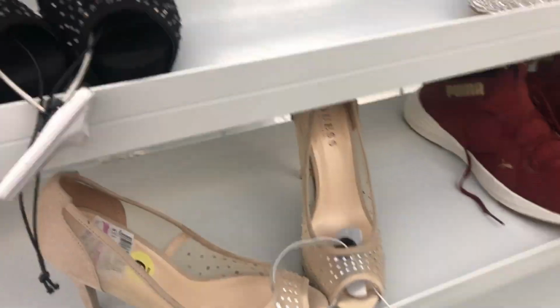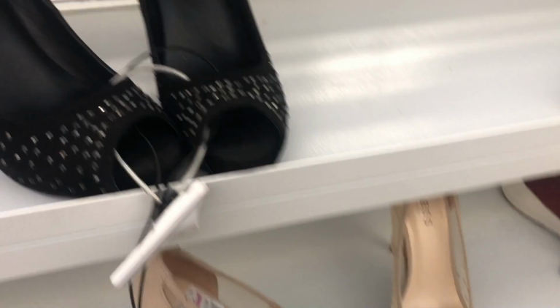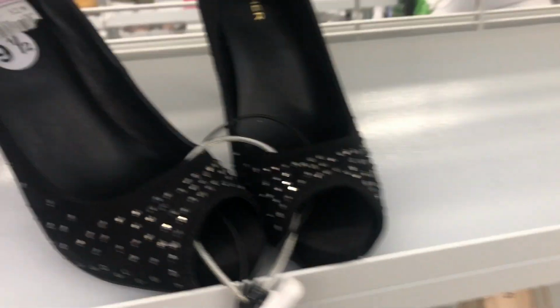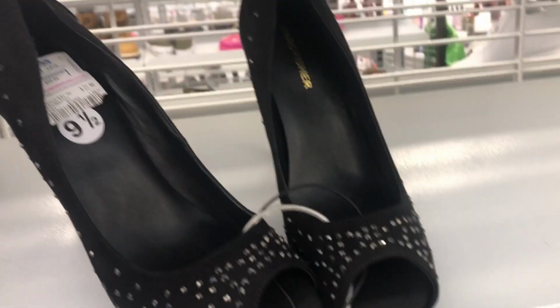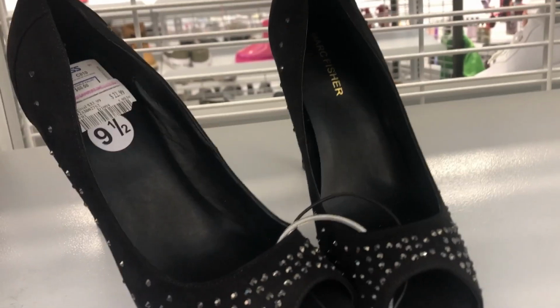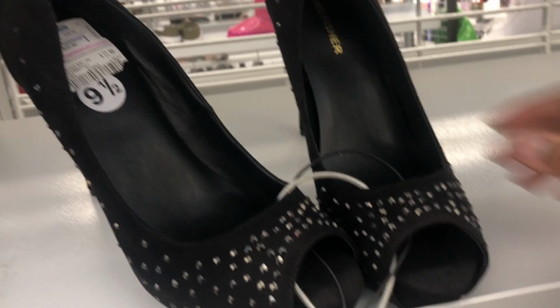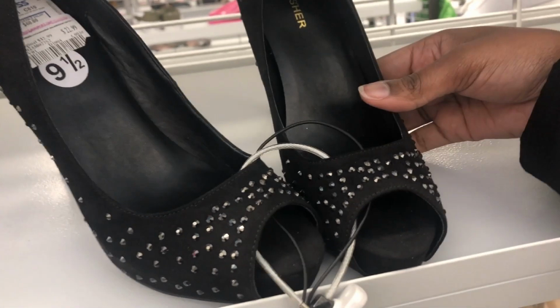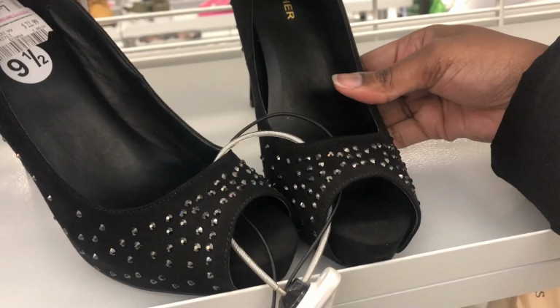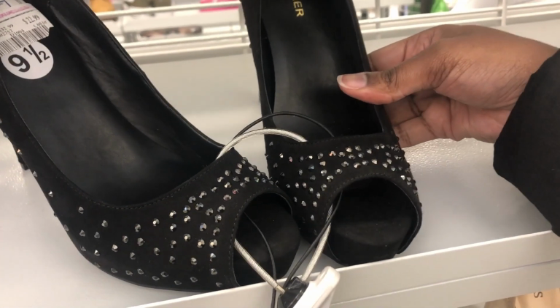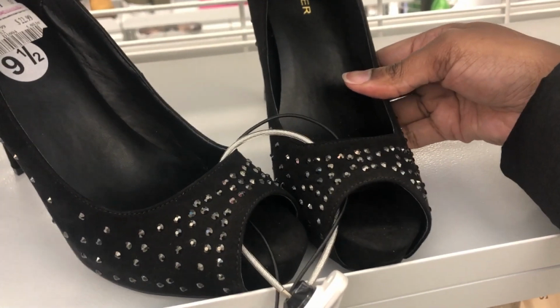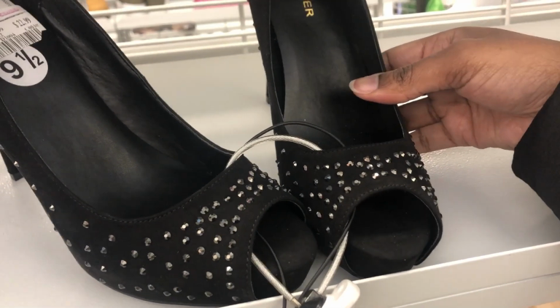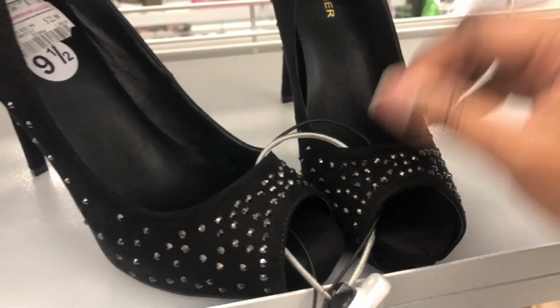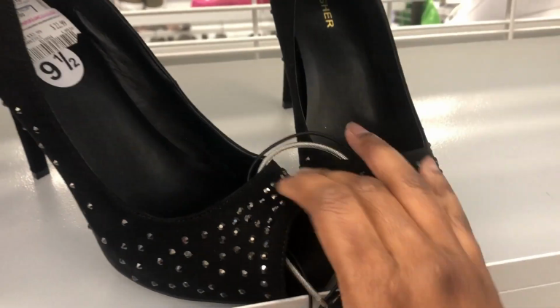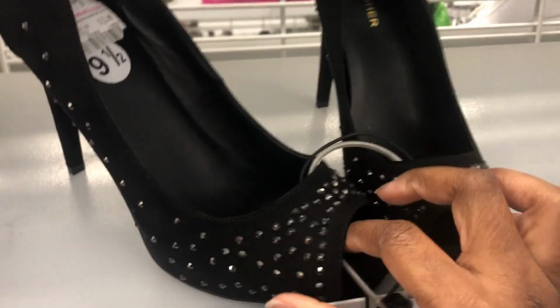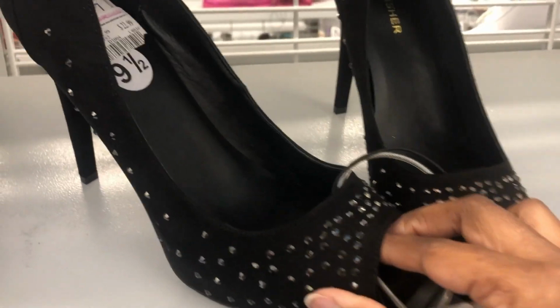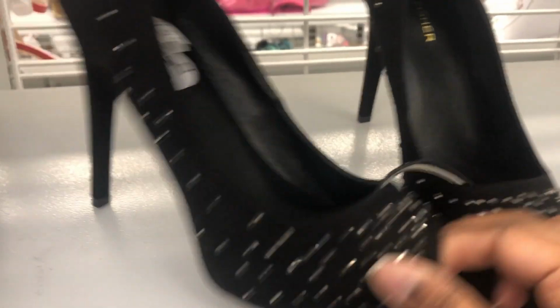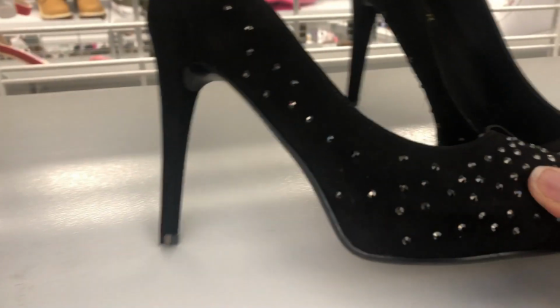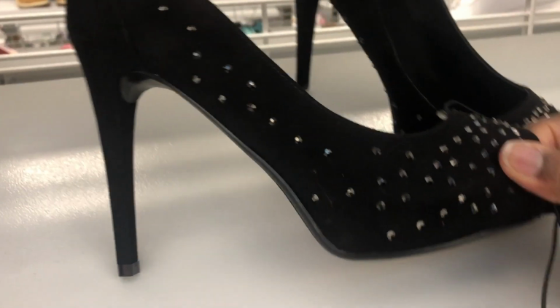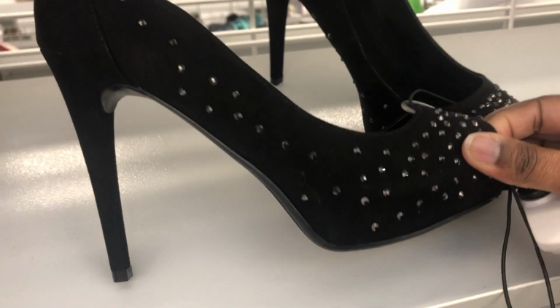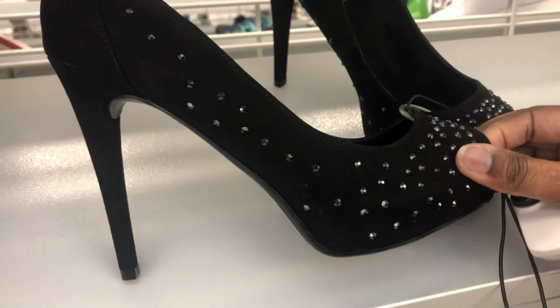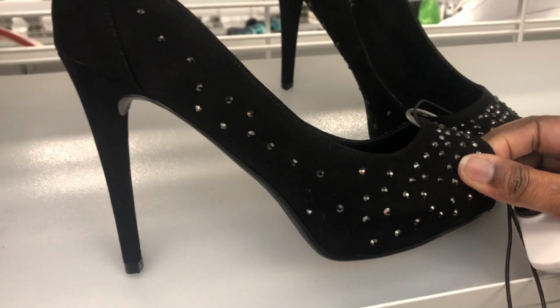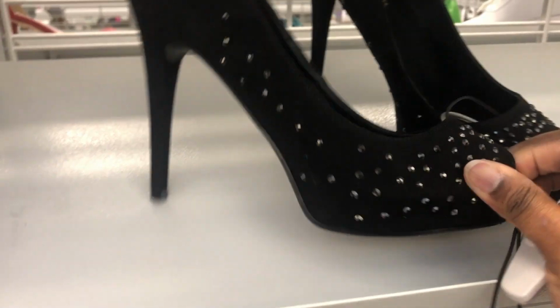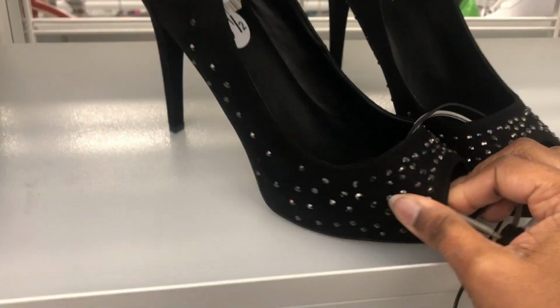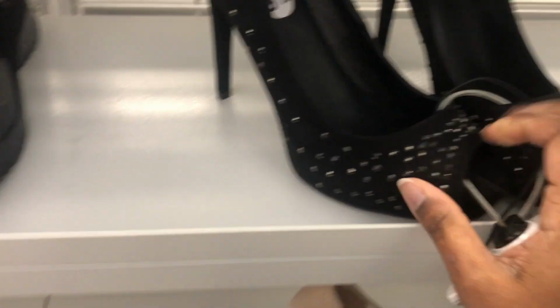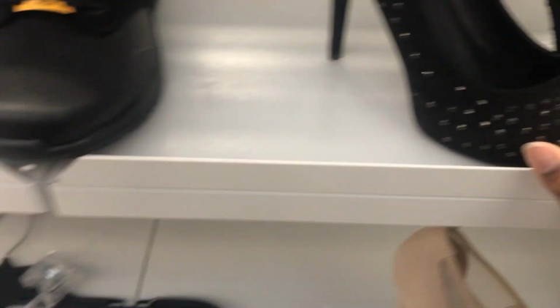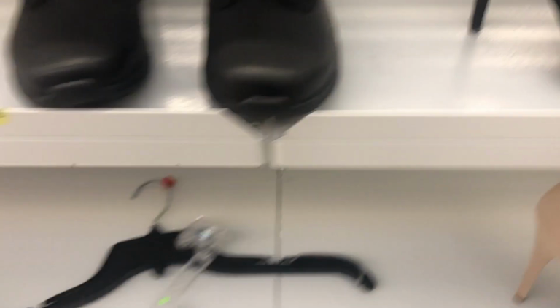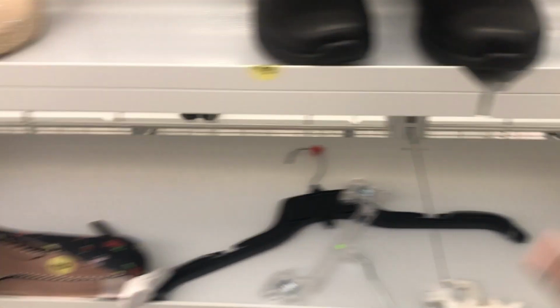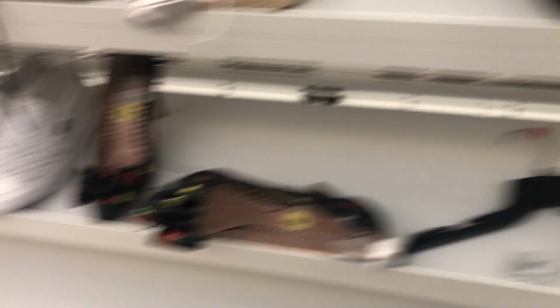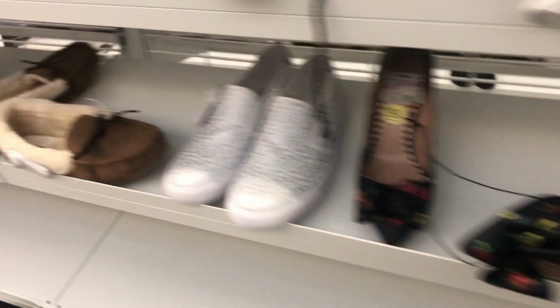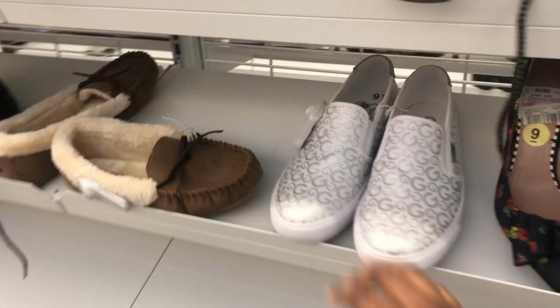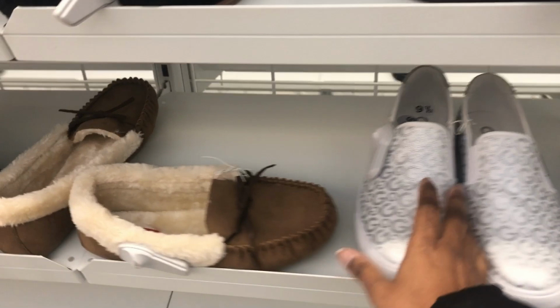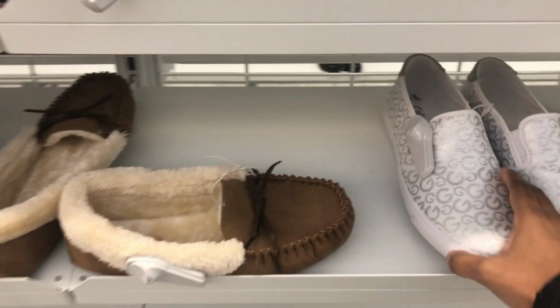Some Marc Fisher heels that are now $22.99 and they are worth $32.99.